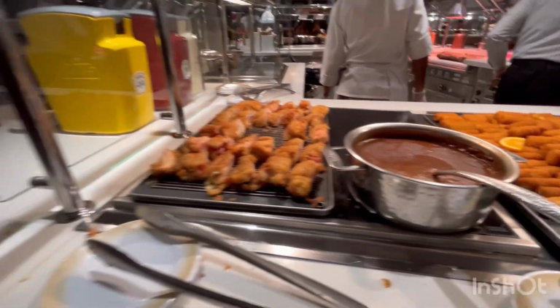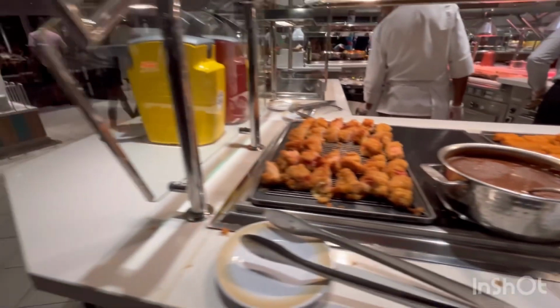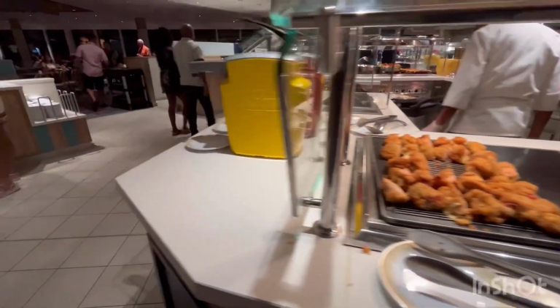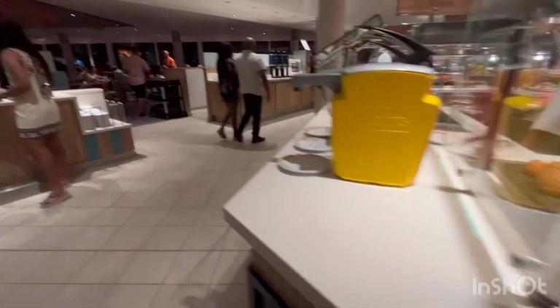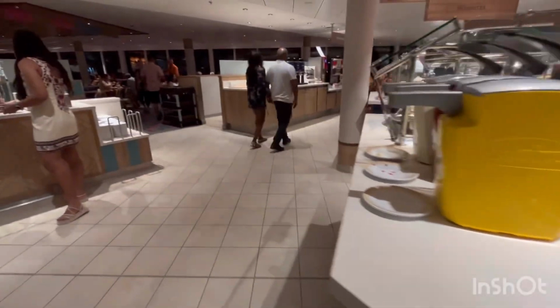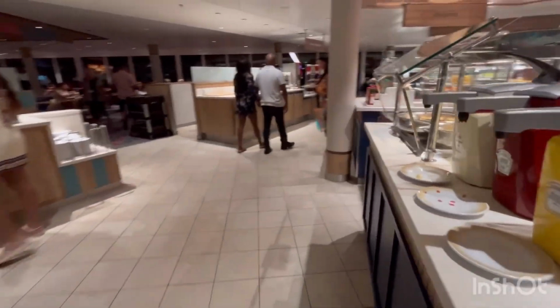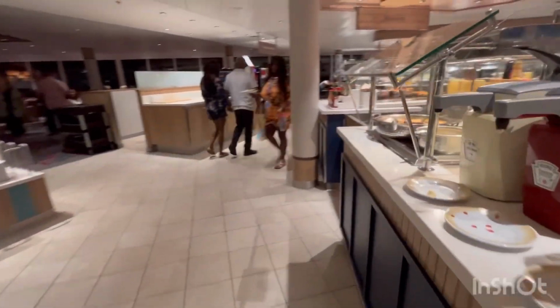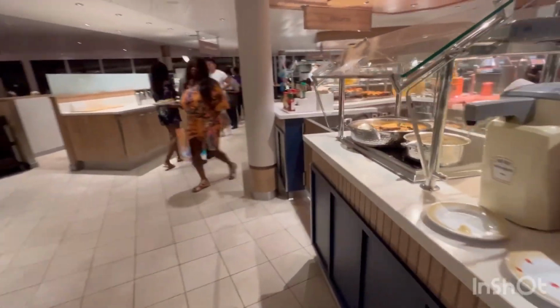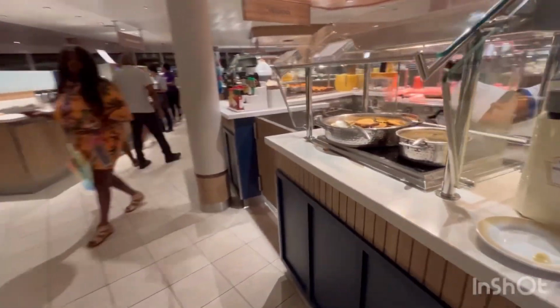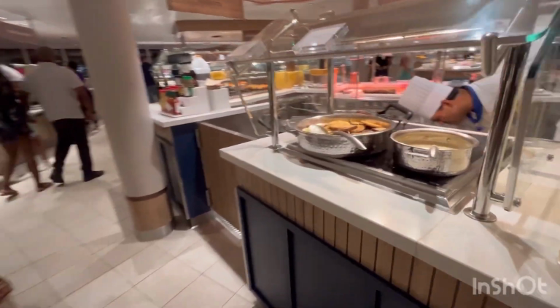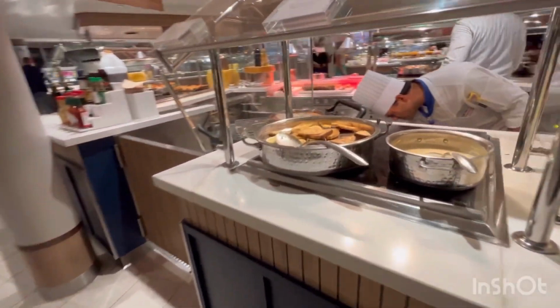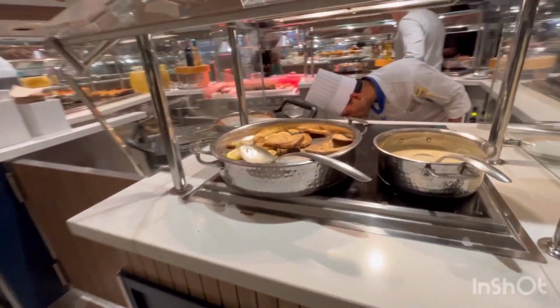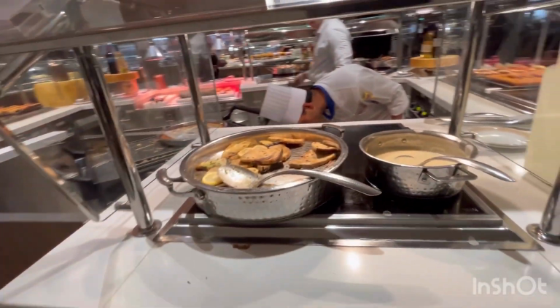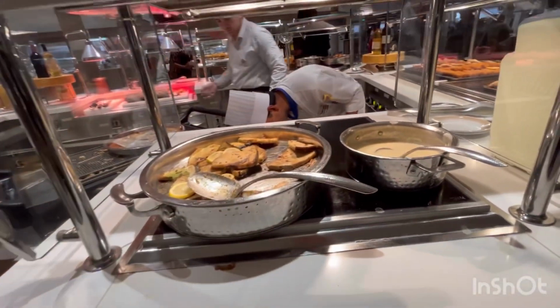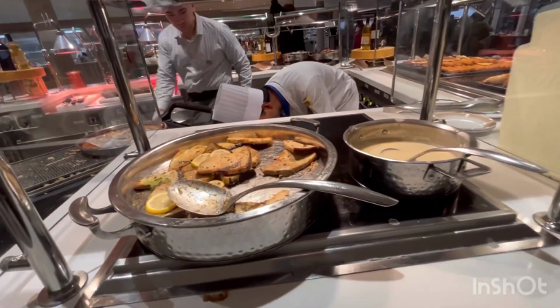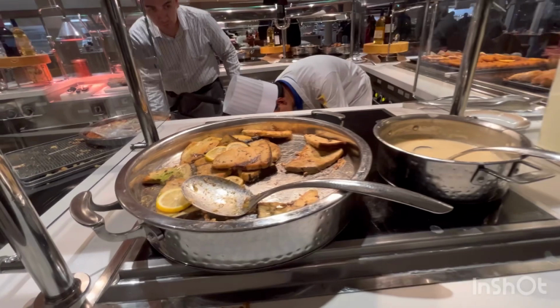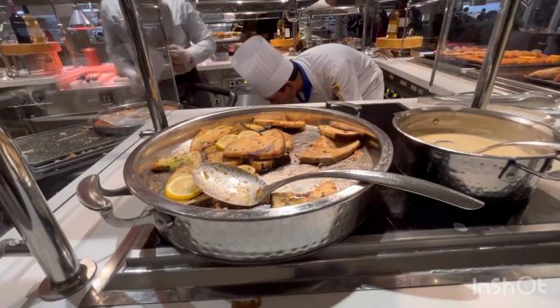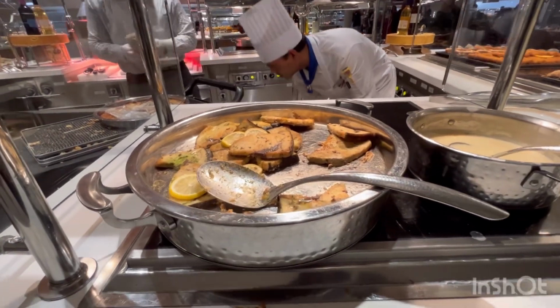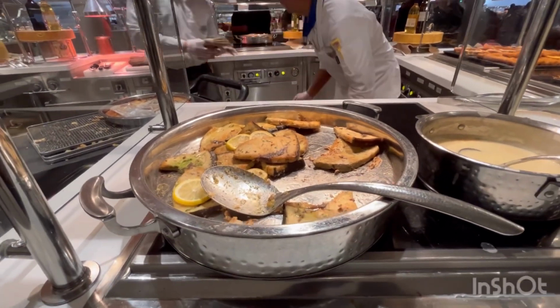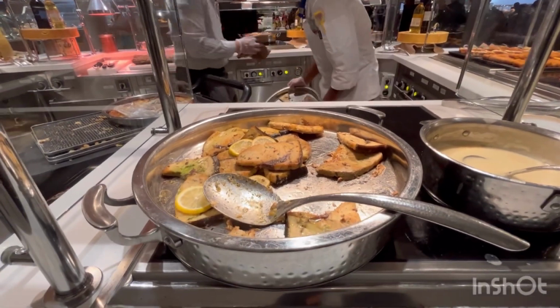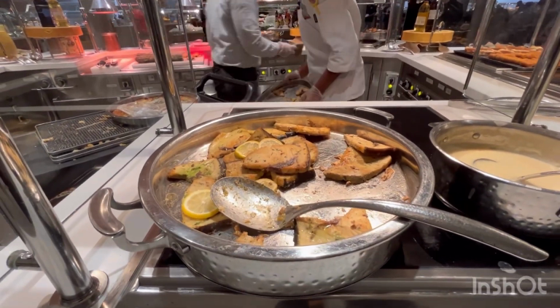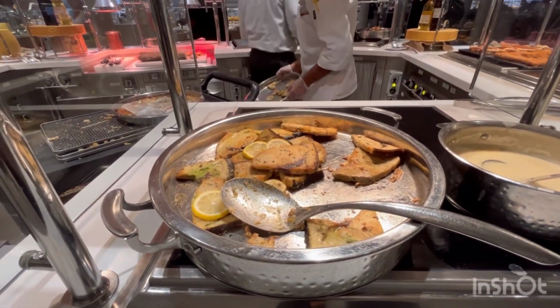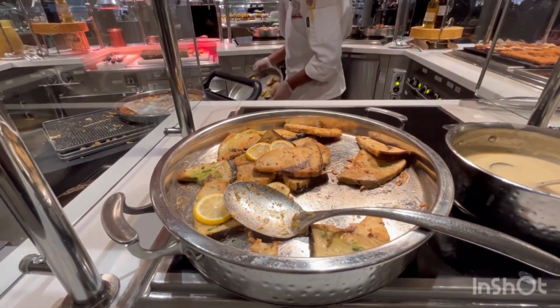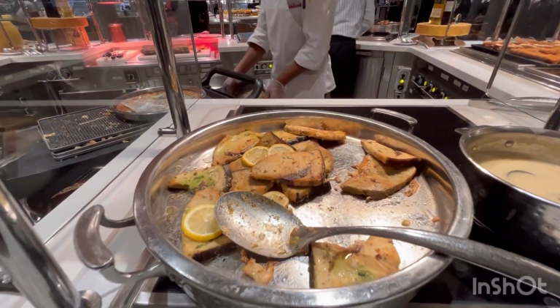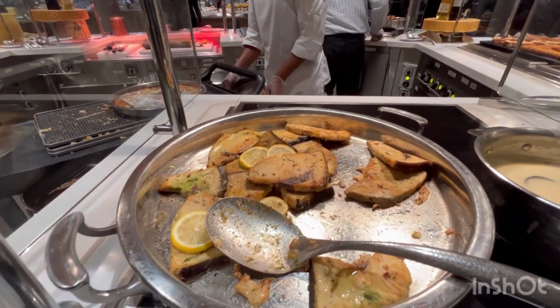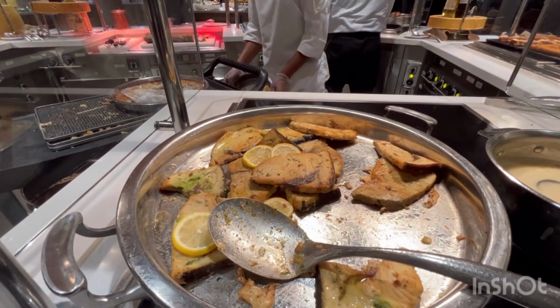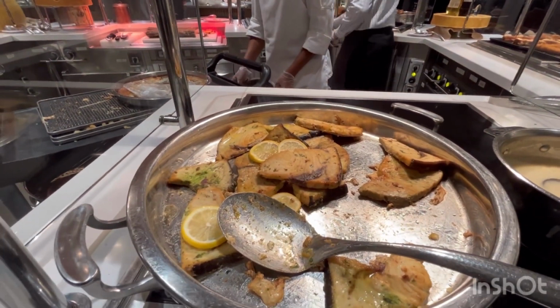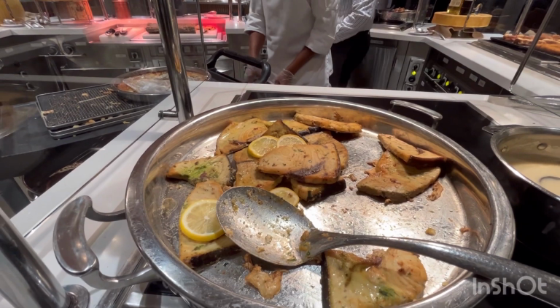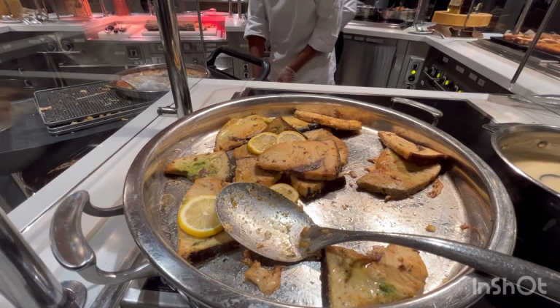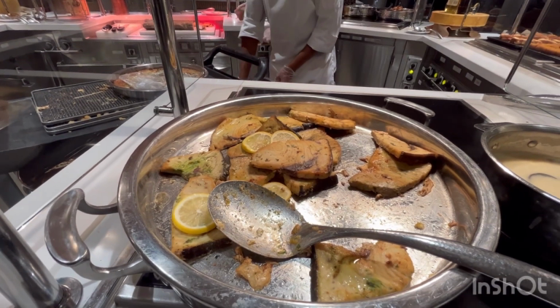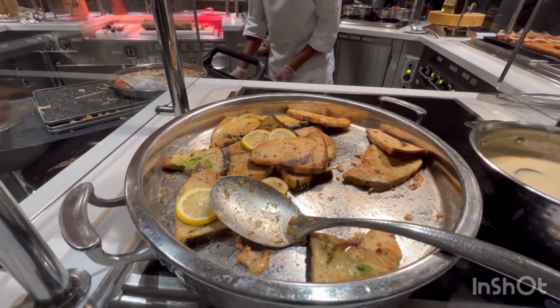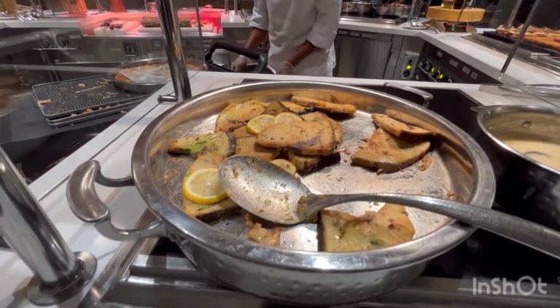Chicken cordon bleu, cut up into small pieces — probably smart so you can taste it and put your sauce on it. And we have pan-fried fish with beer beurre blanc. What kind of fish is this?